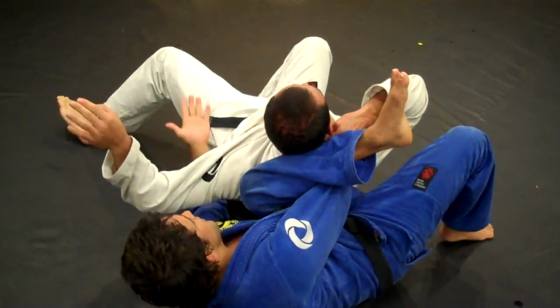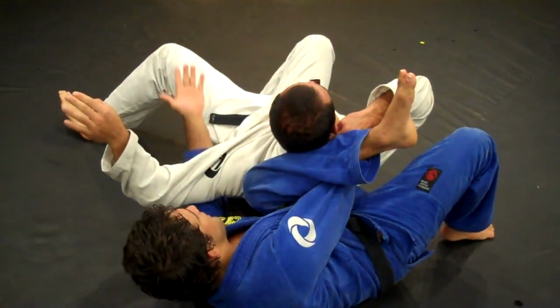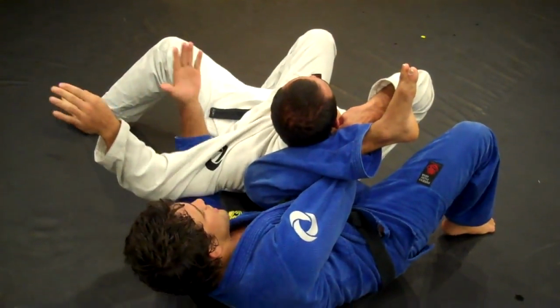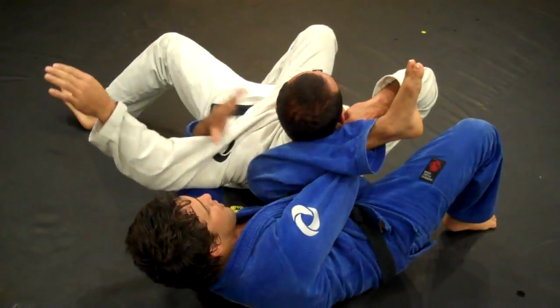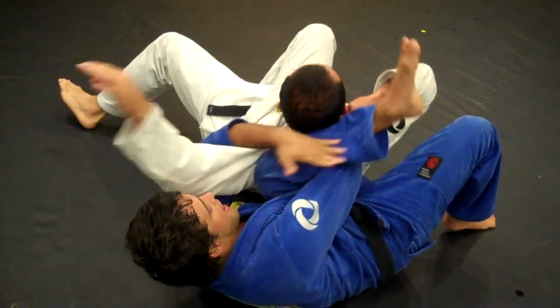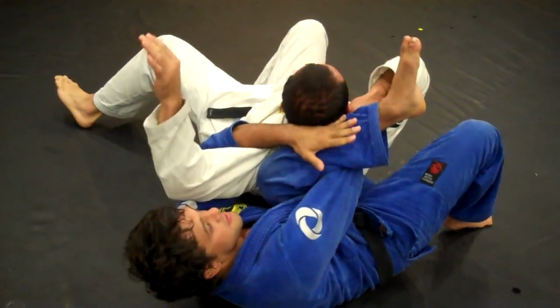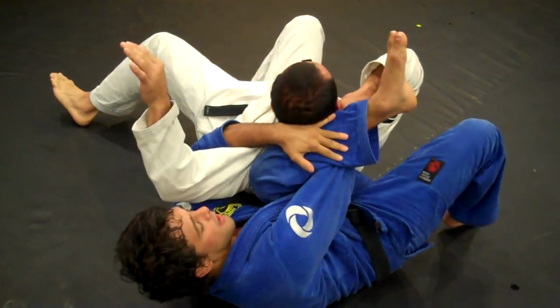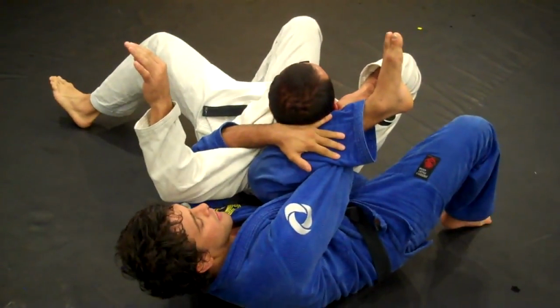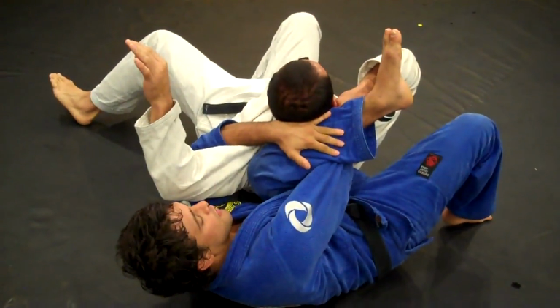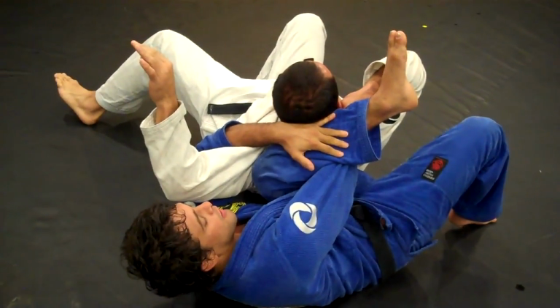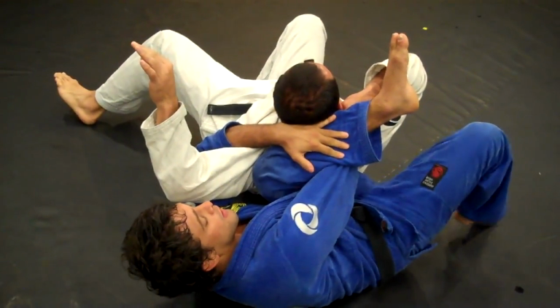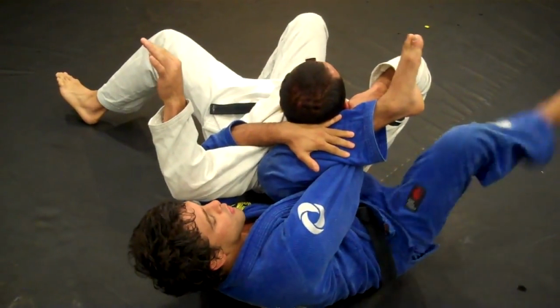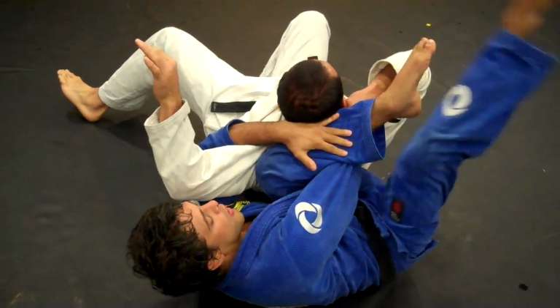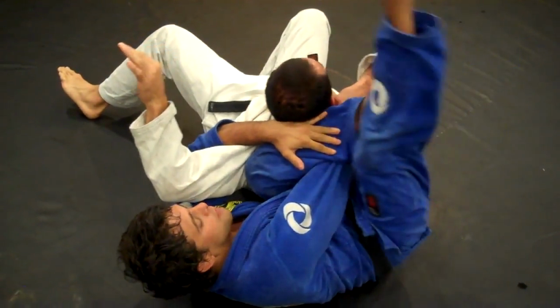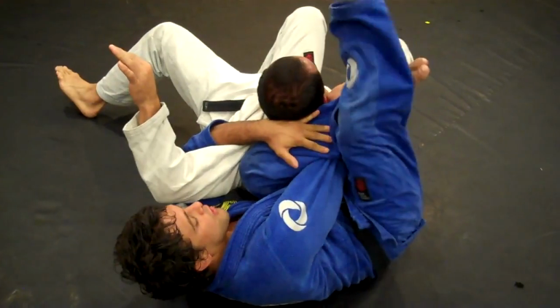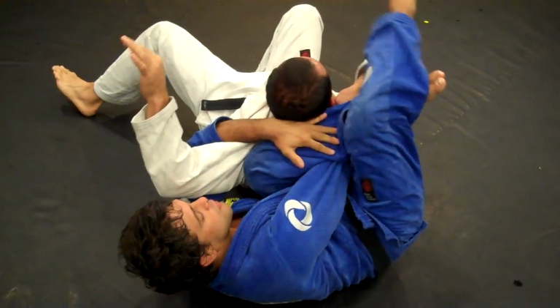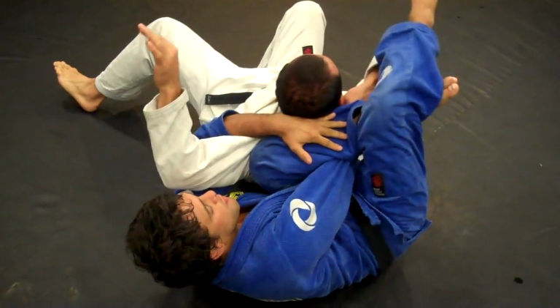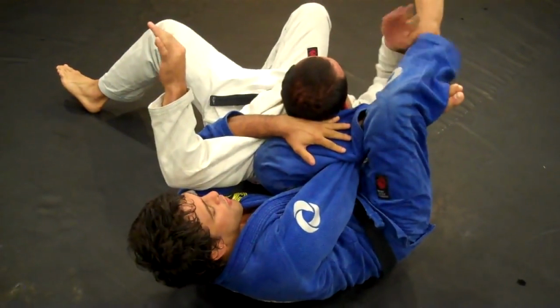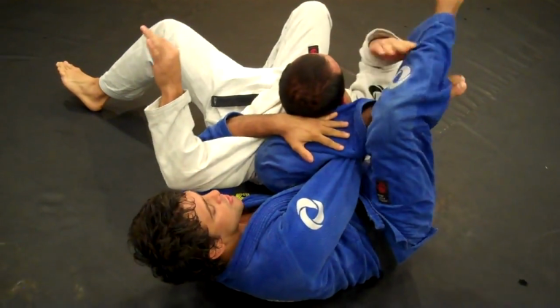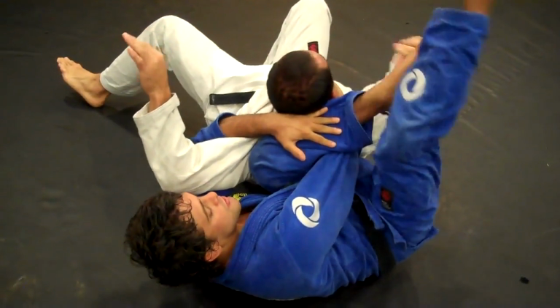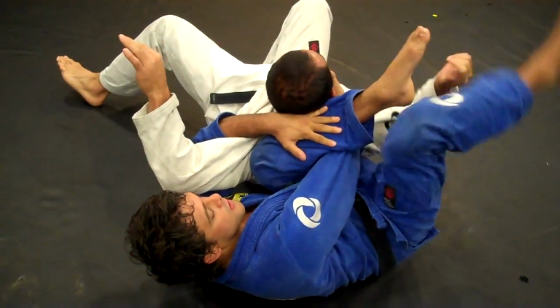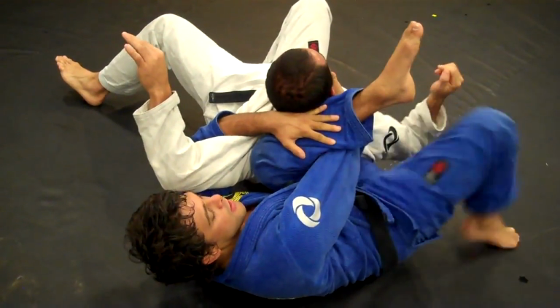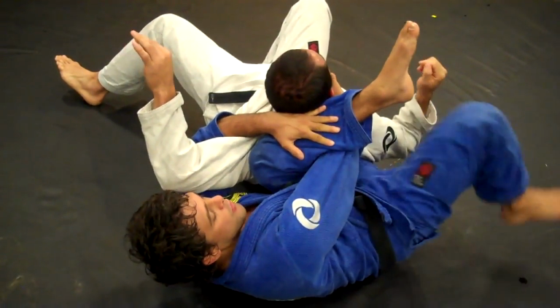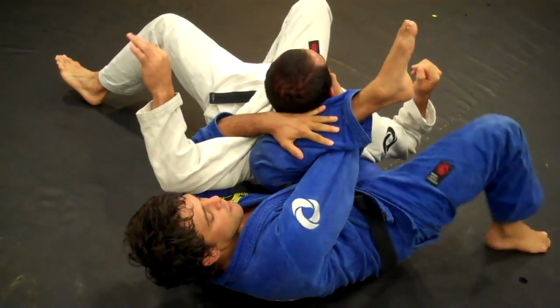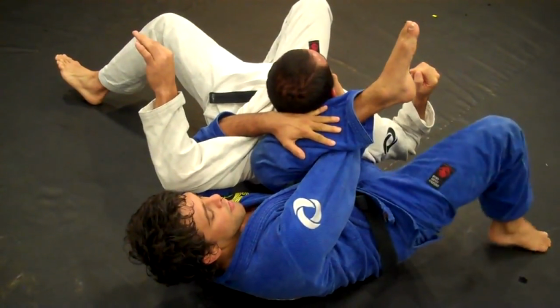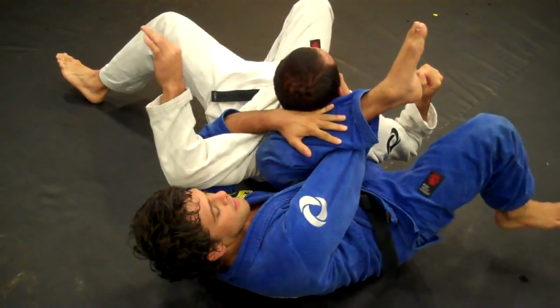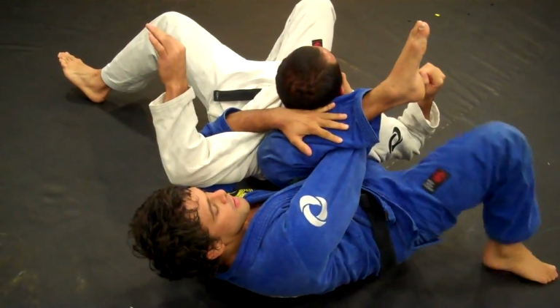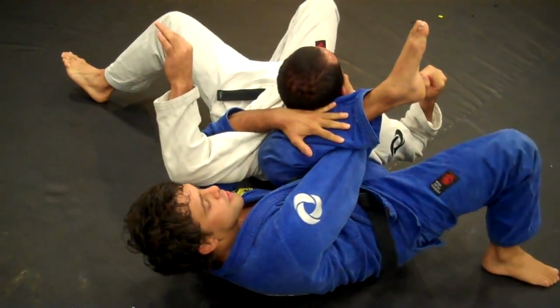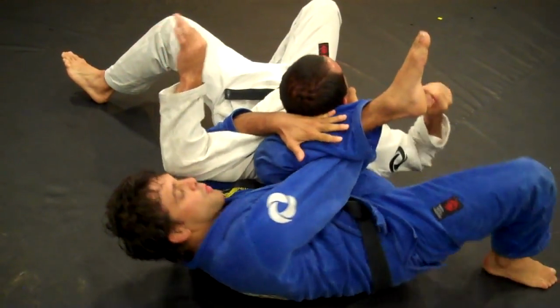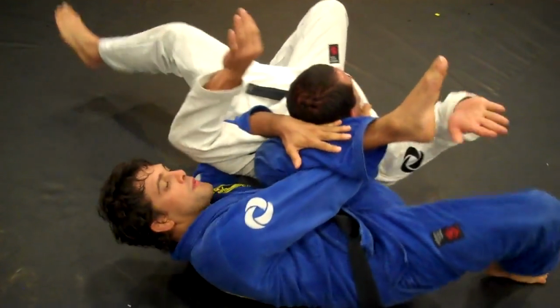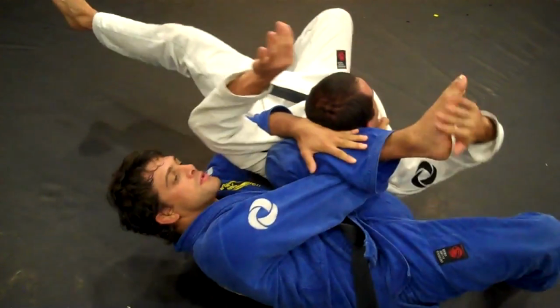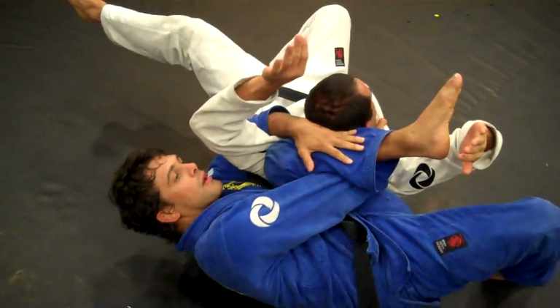My left hand goes behind his head. You can lock up the triangle to keep more pressure, or just keep your right foot on the mat and scoop the hips this way.